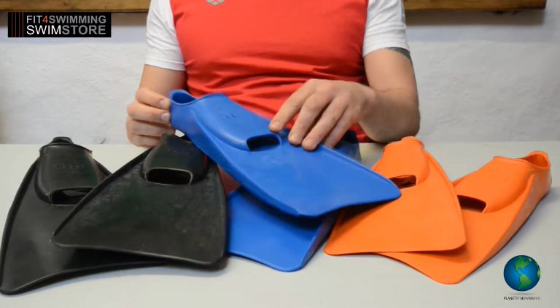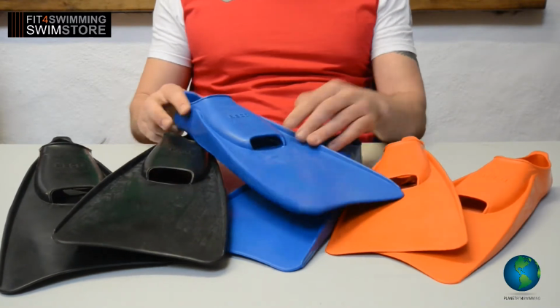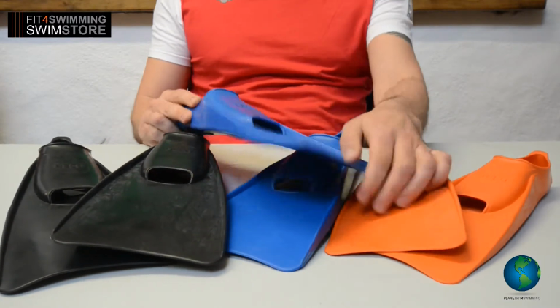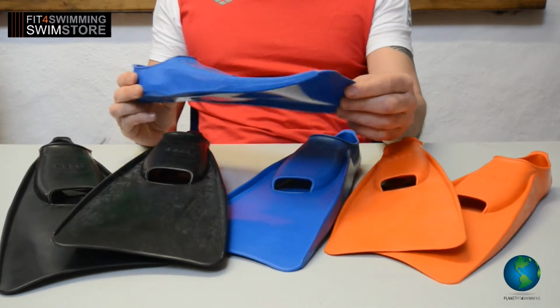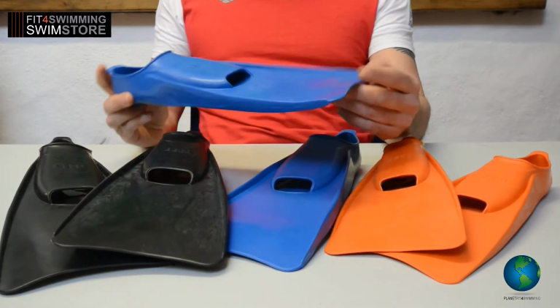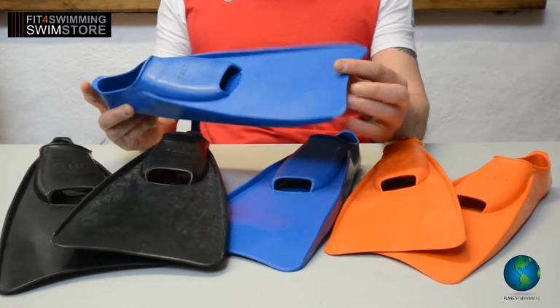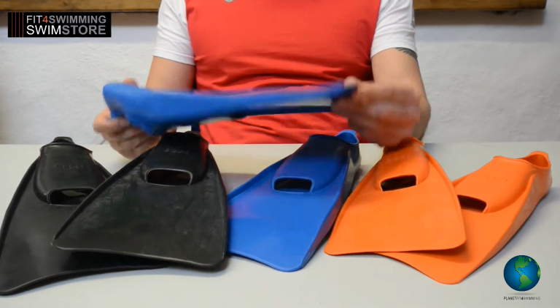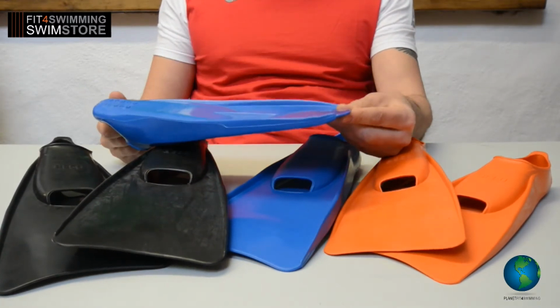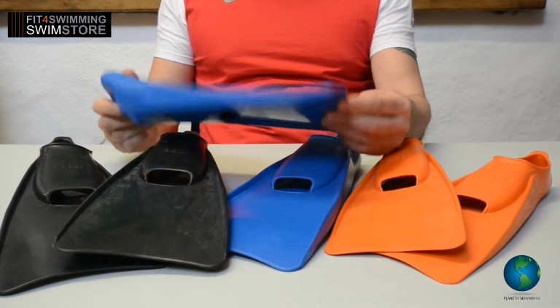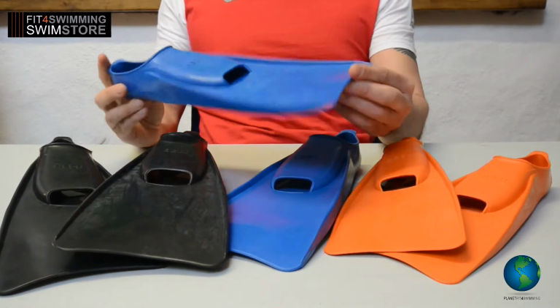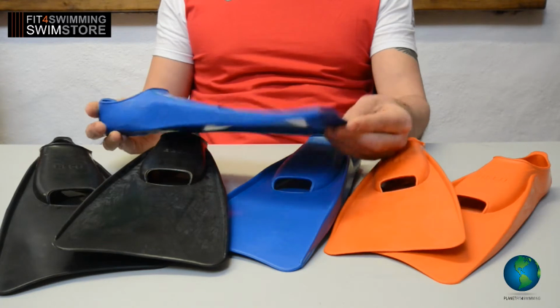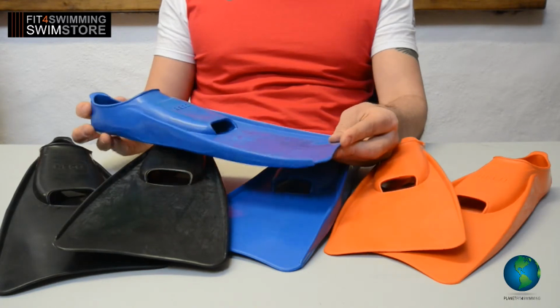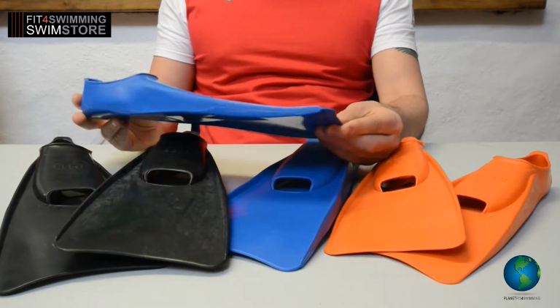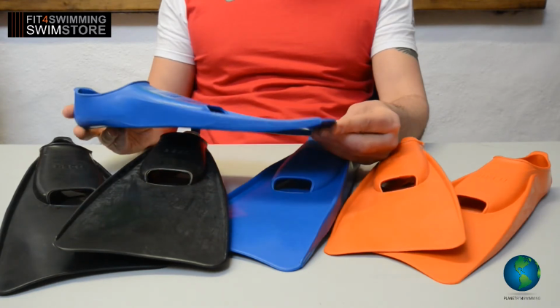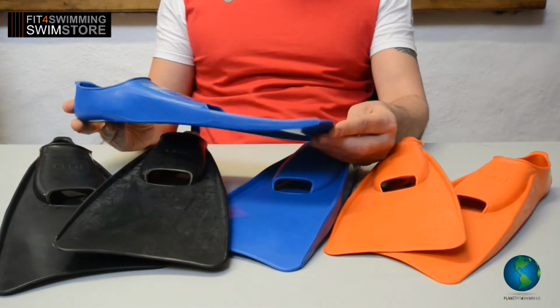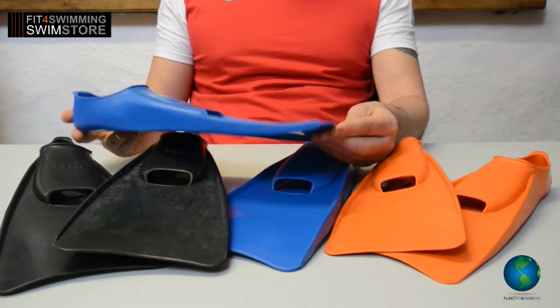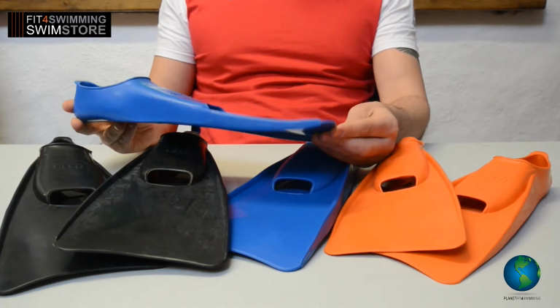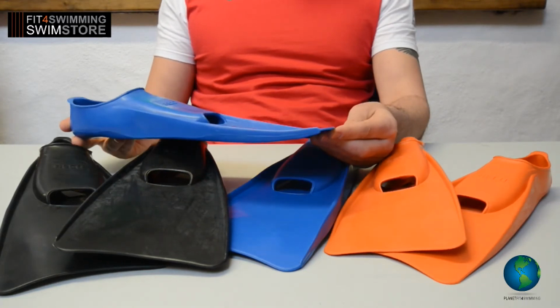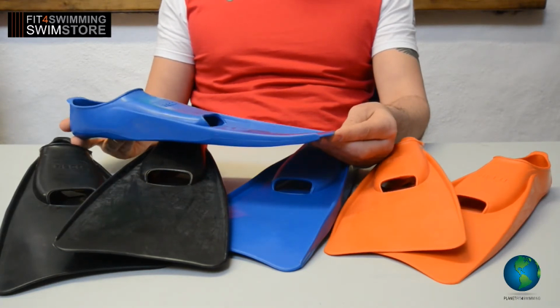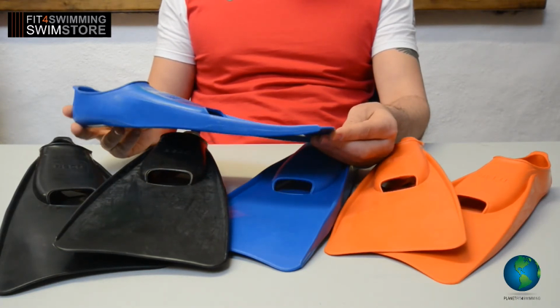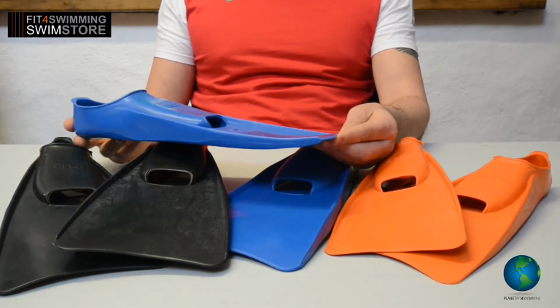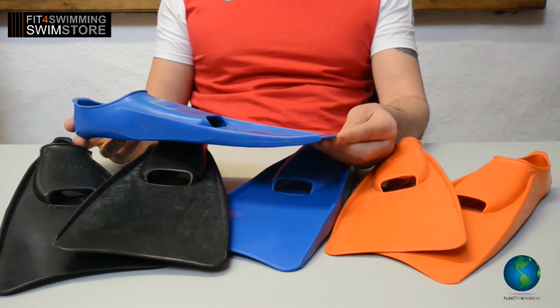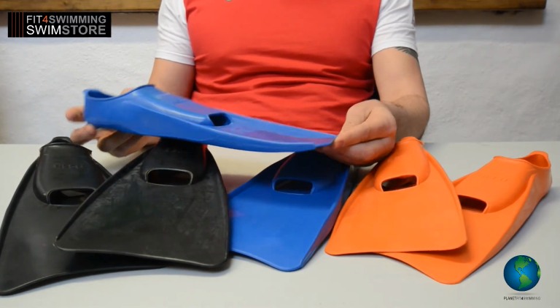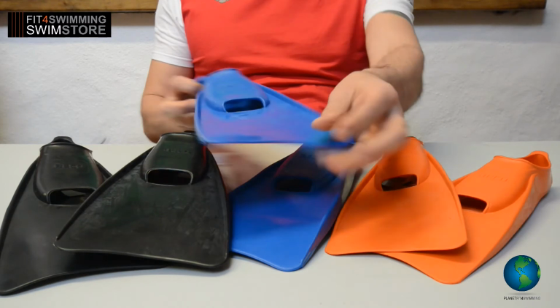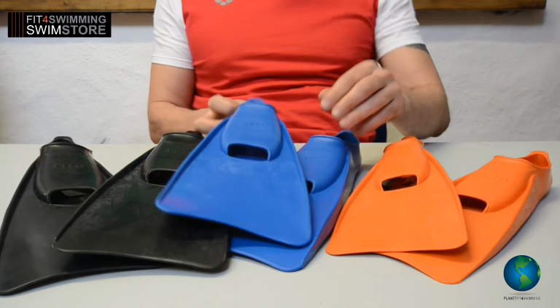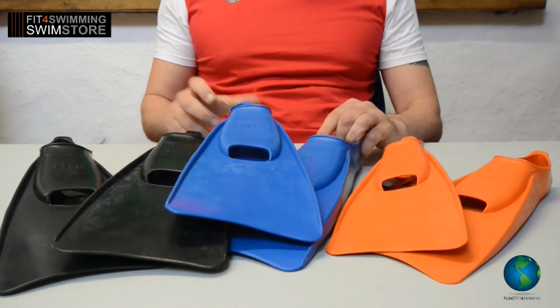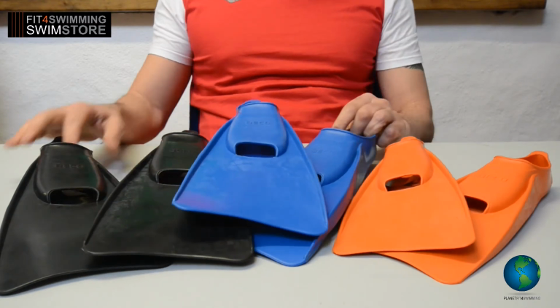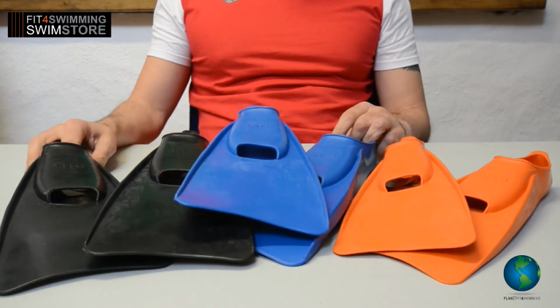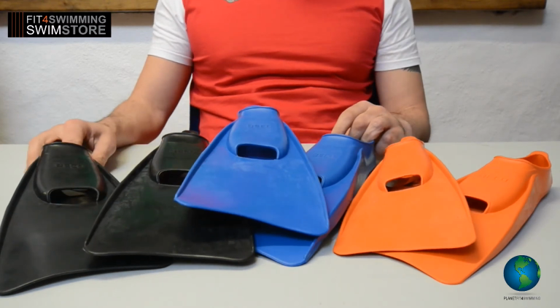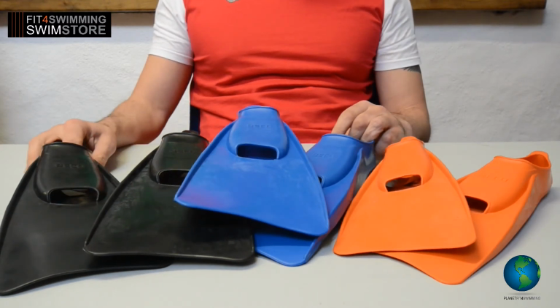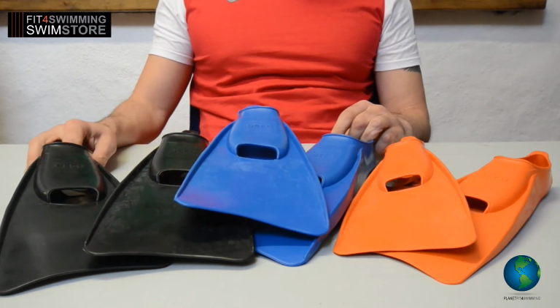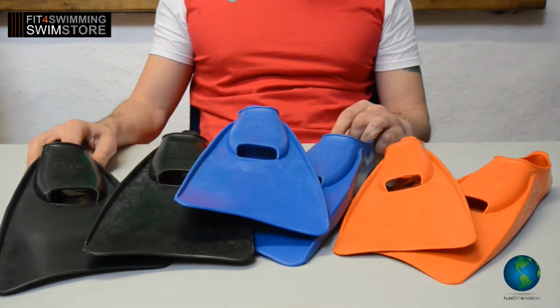The extra long fin gives good power from the legs. It's great for improving leg strength, ankle strength, knee strength, and perfect for learning to swim. And that's the Fitful Swimming product review.